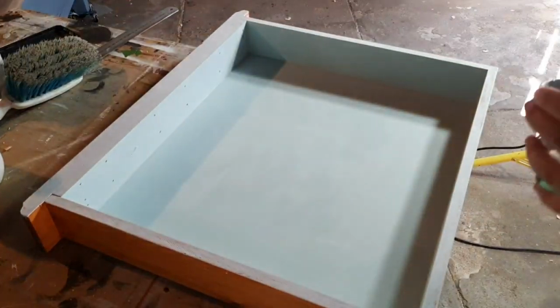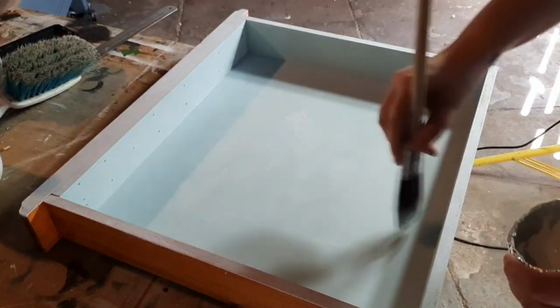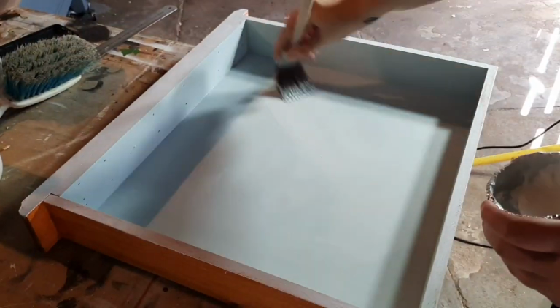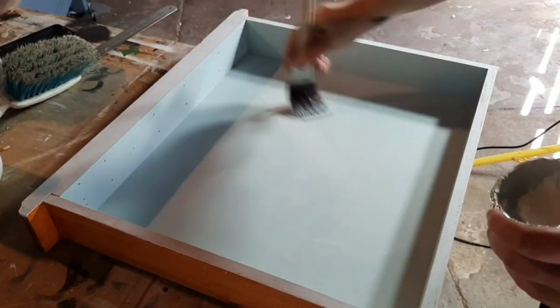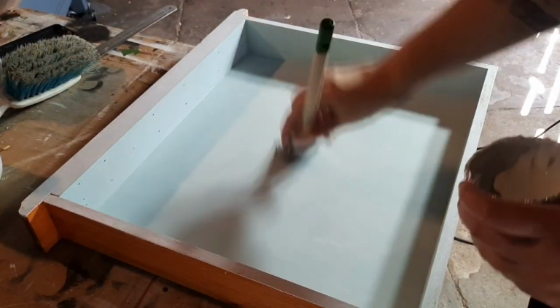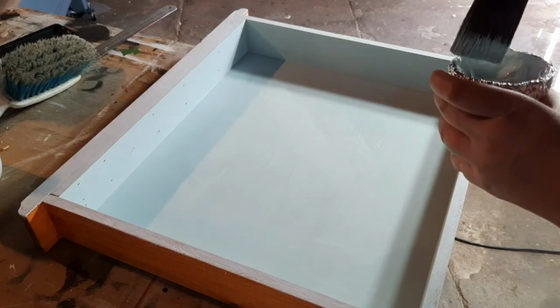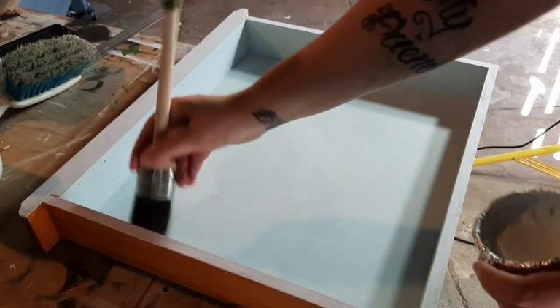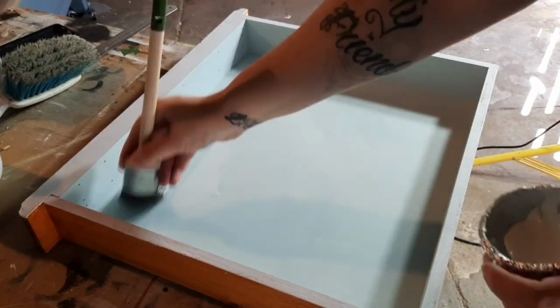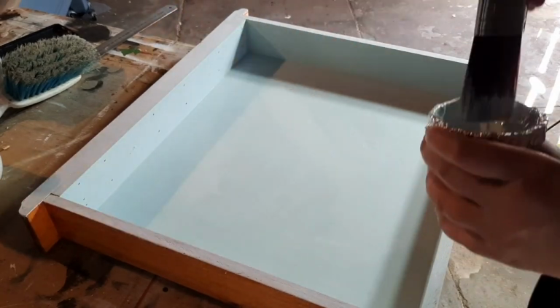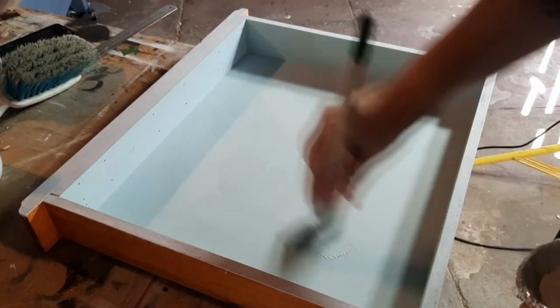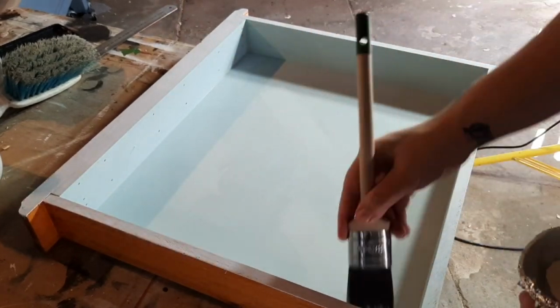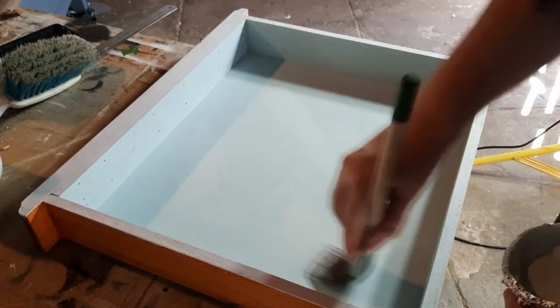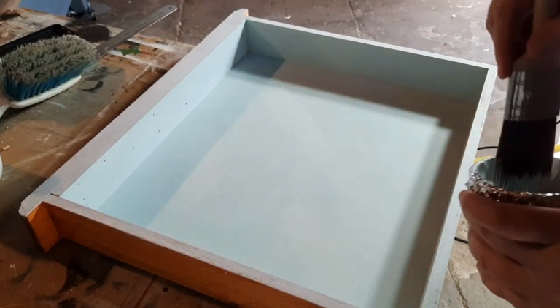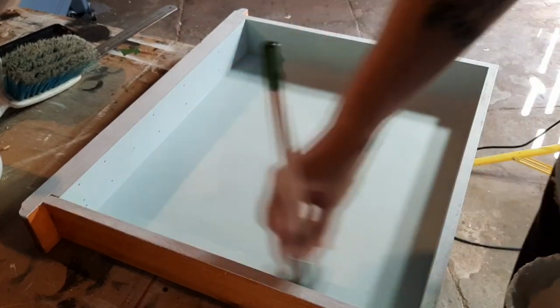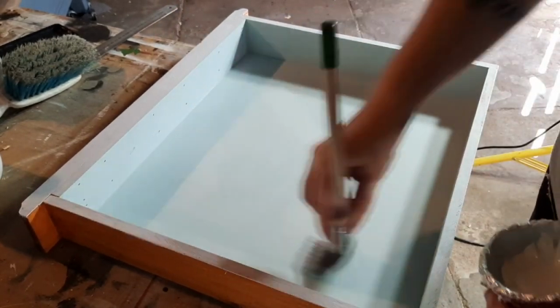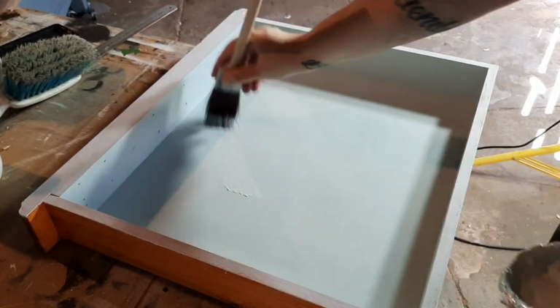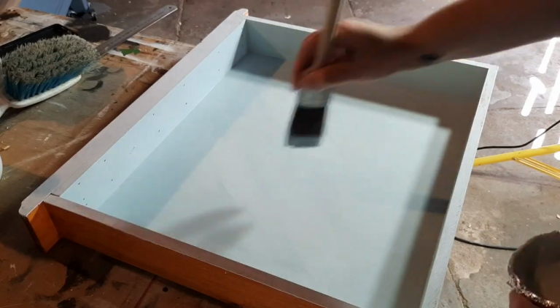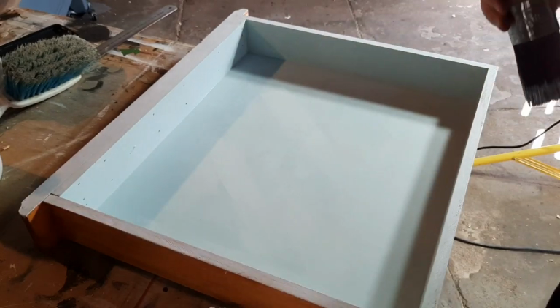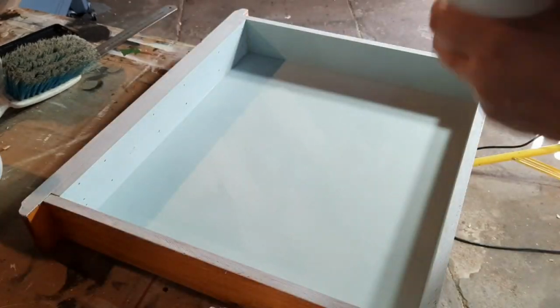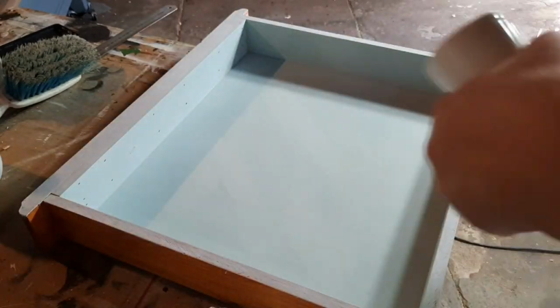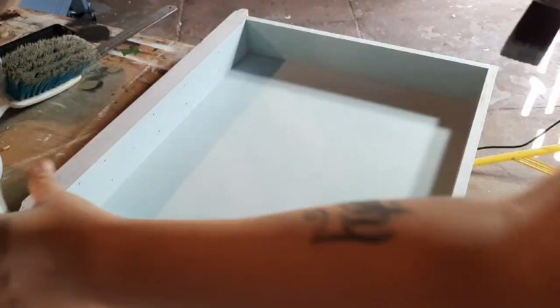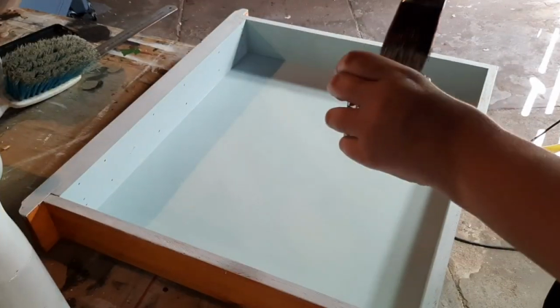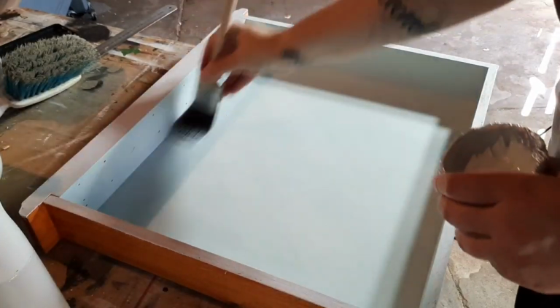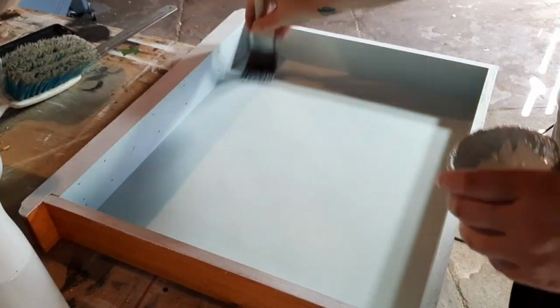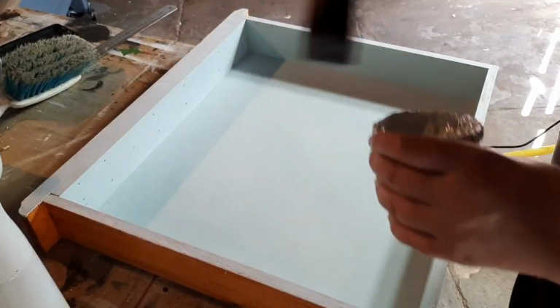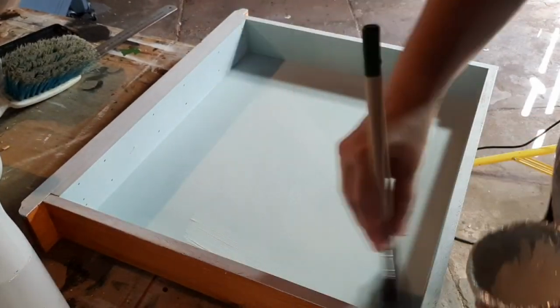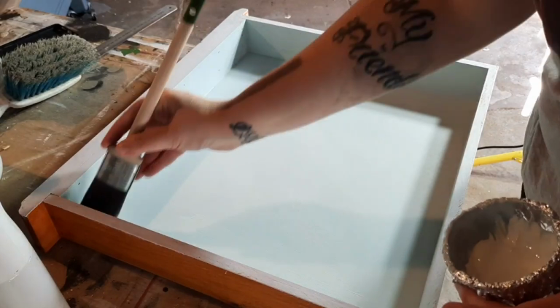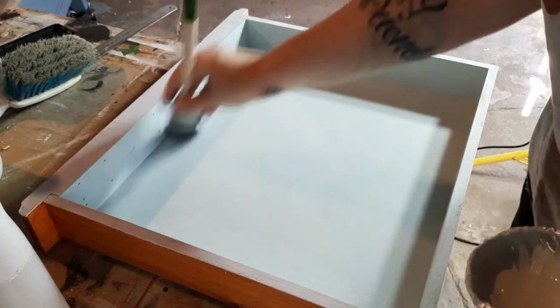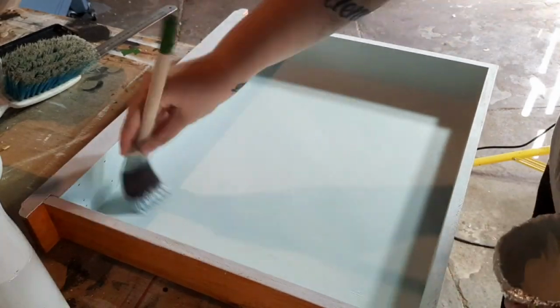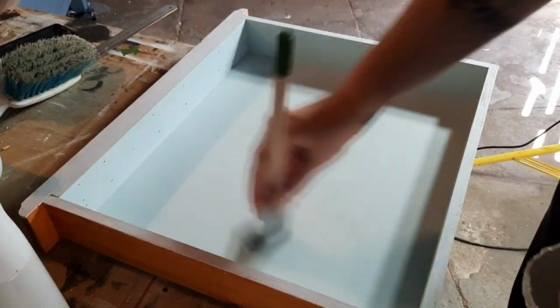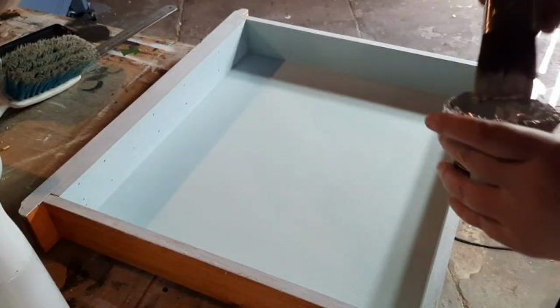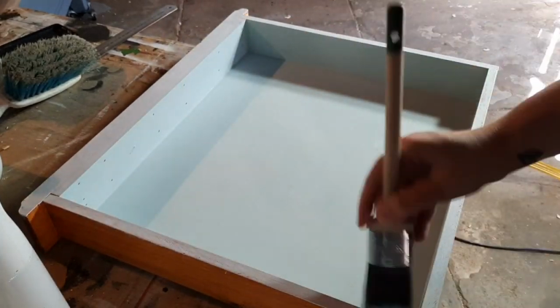For some reason I forgot to record the first coat, but this is Katsumeli Three Ducks Boutique furniture paint and this is me putting on the second coat and using the misting bottle to help spread it around.